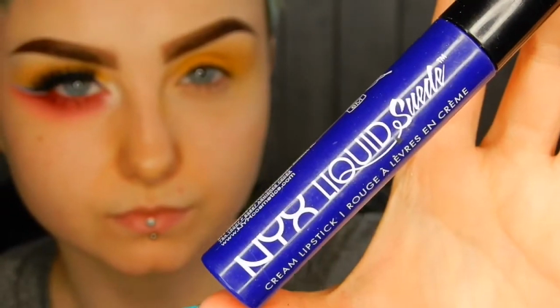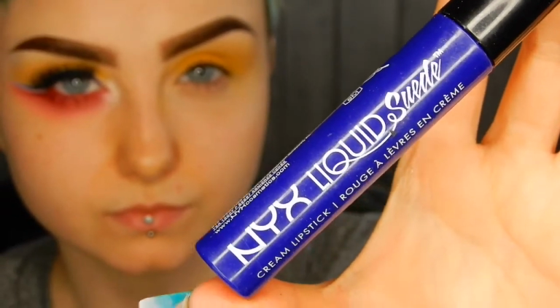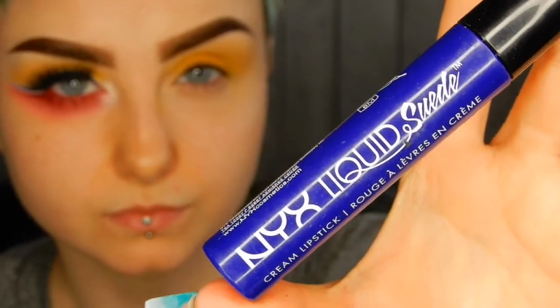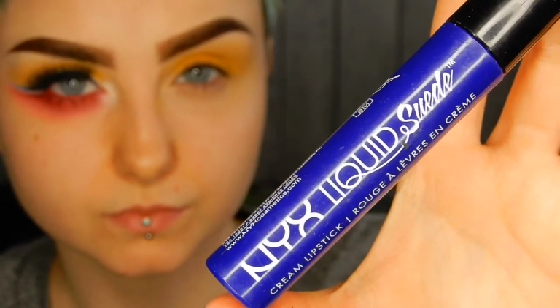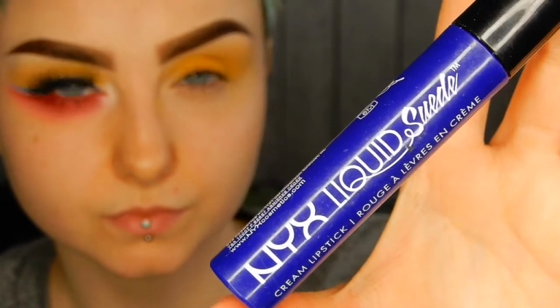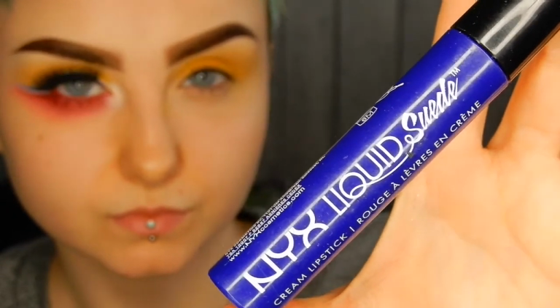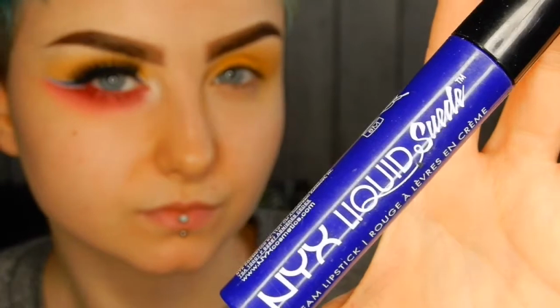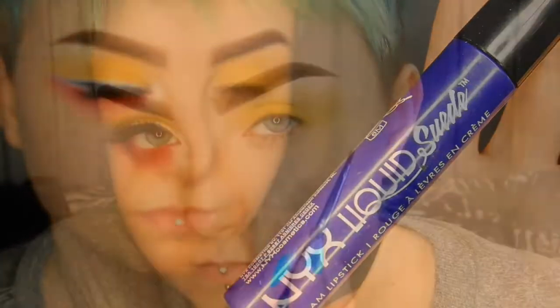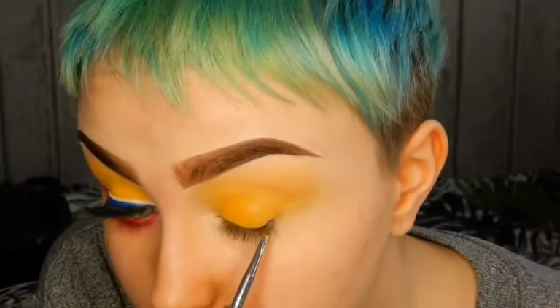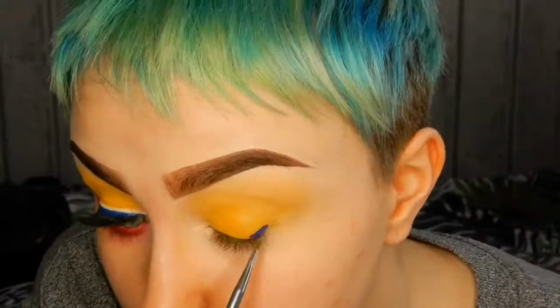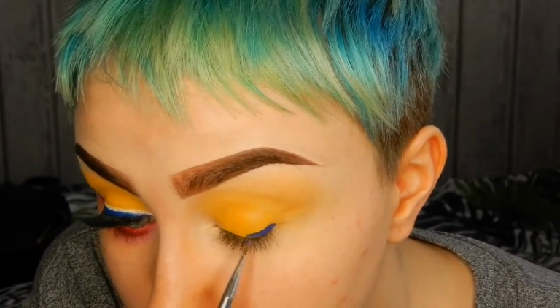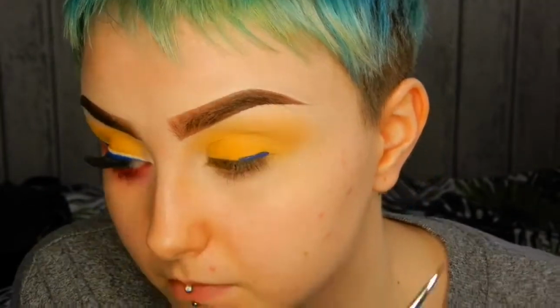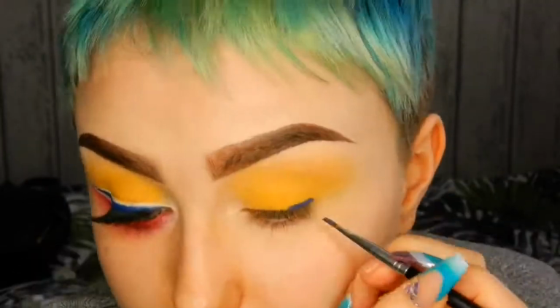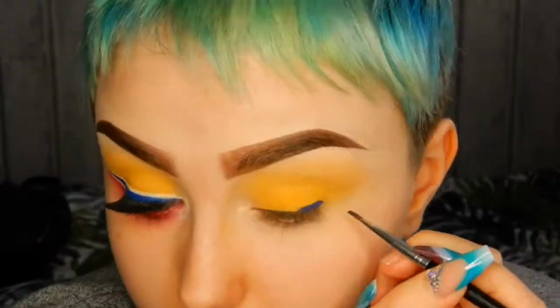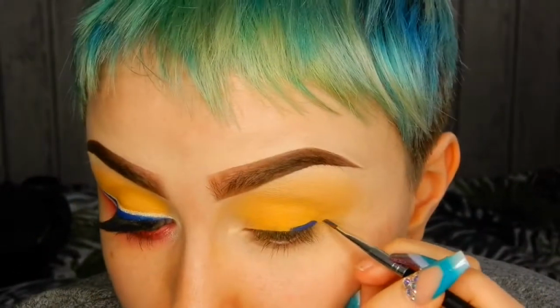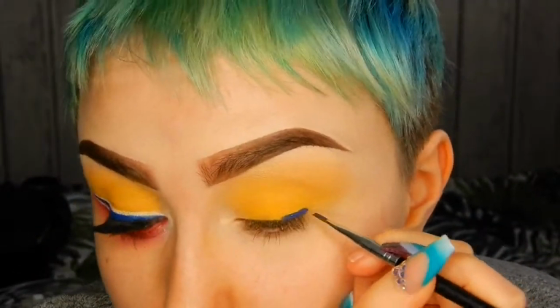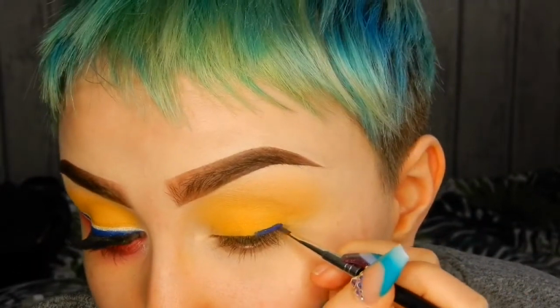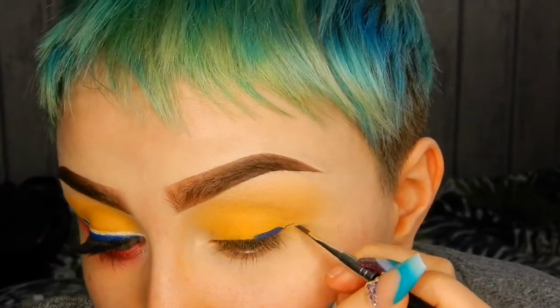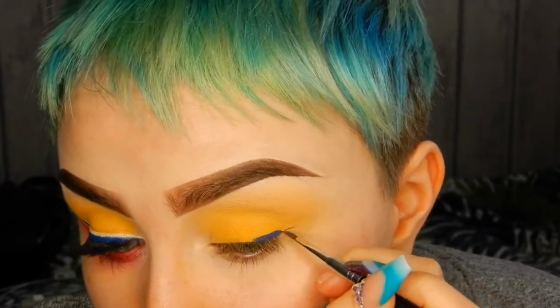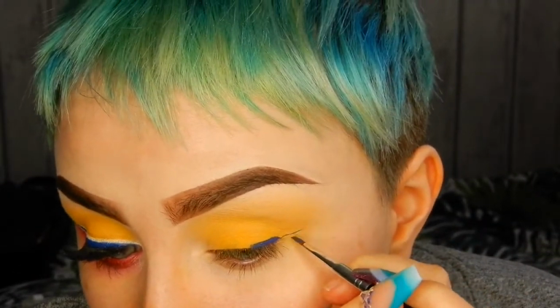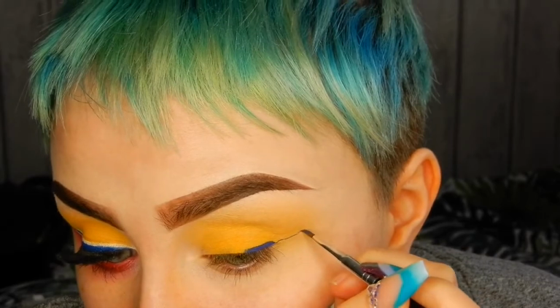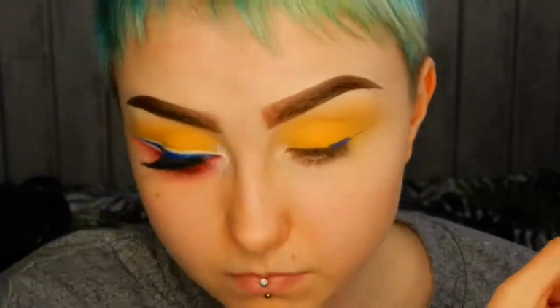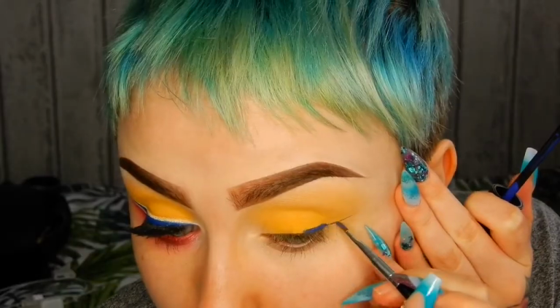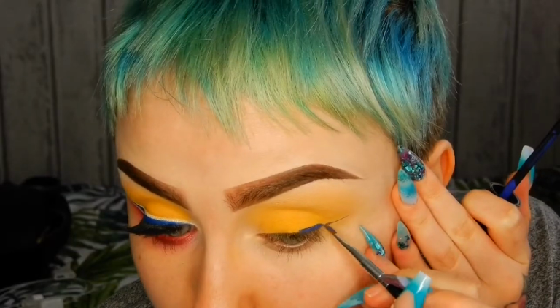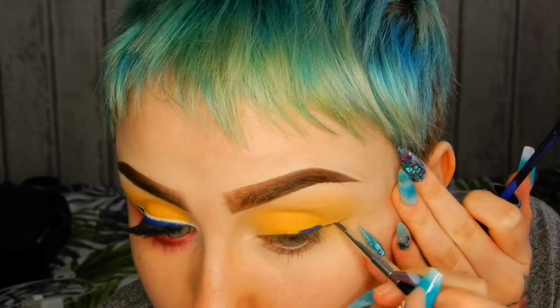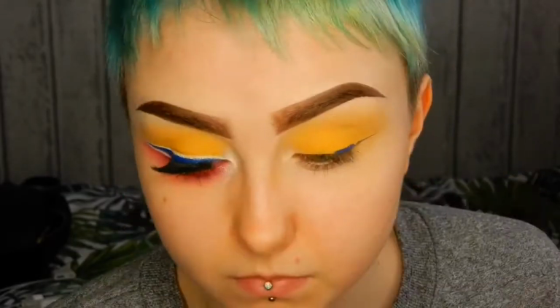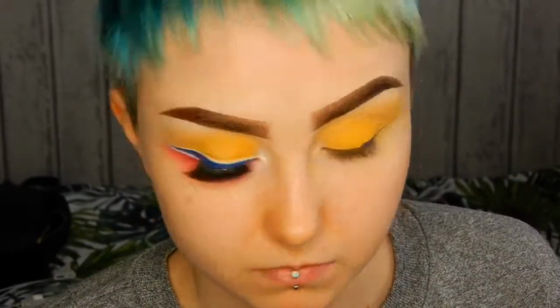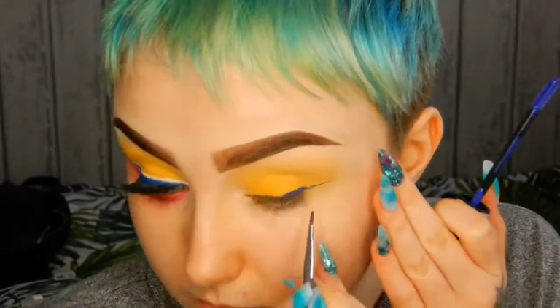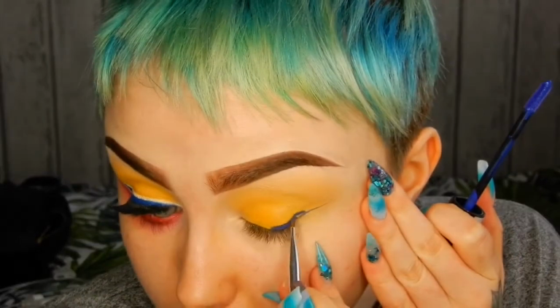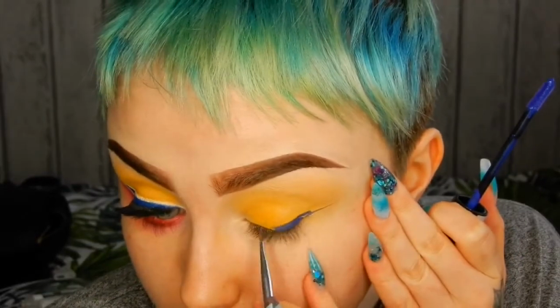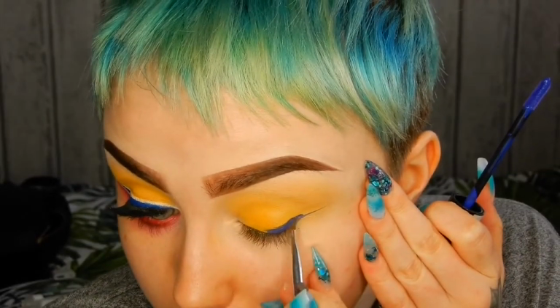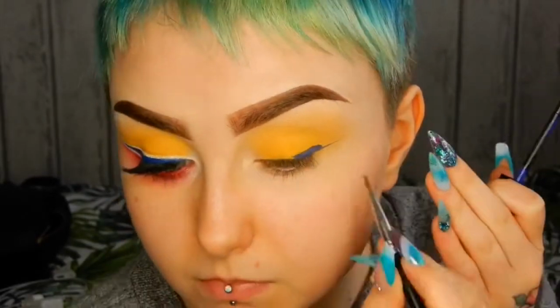For my bright blue eyeliner I'm using the NYX Liquid Suede Cream Lipstick in the colour Jet Set. I did actually have to set this down with an eyeshadow on top because it doesn't really dry down completely to a matte finish.